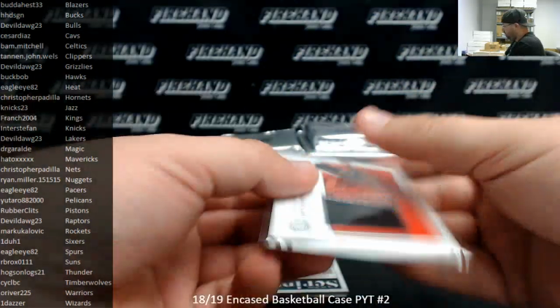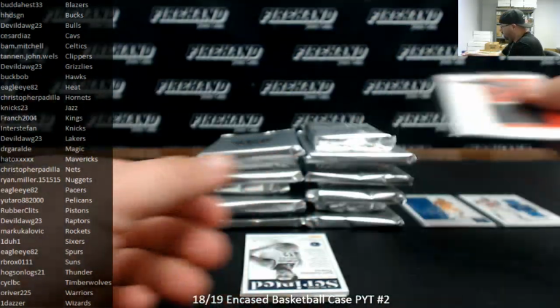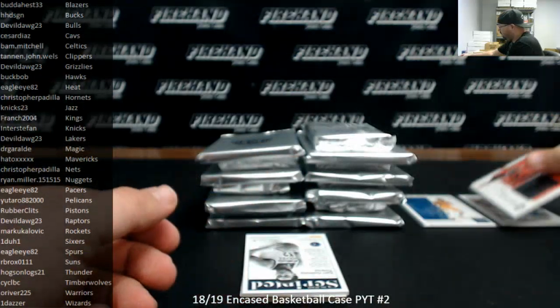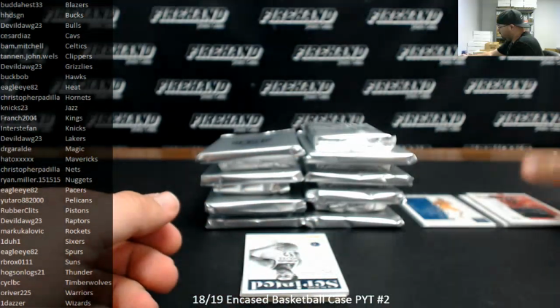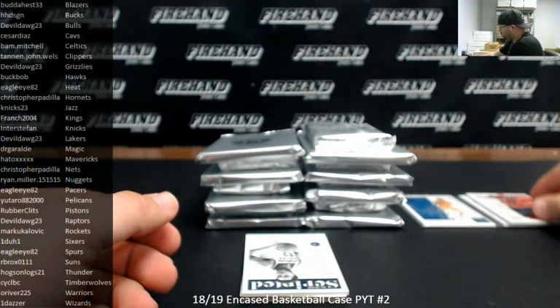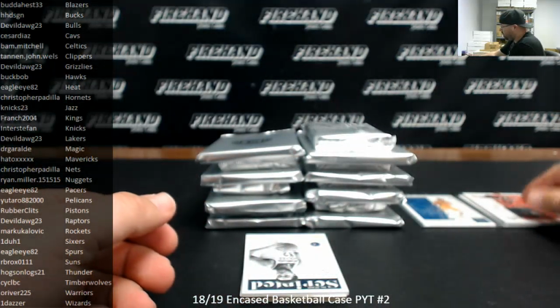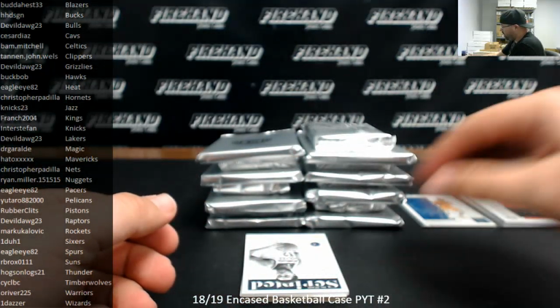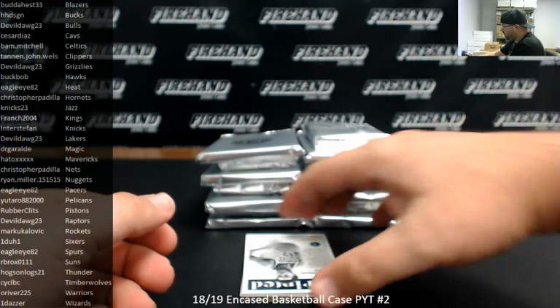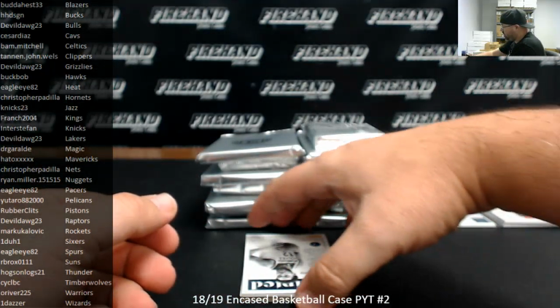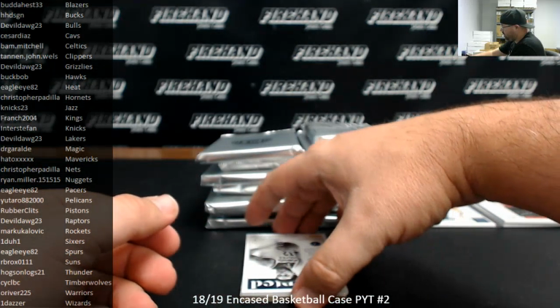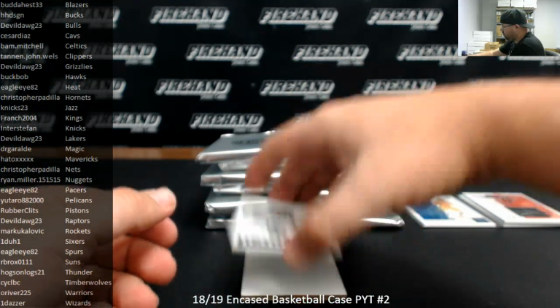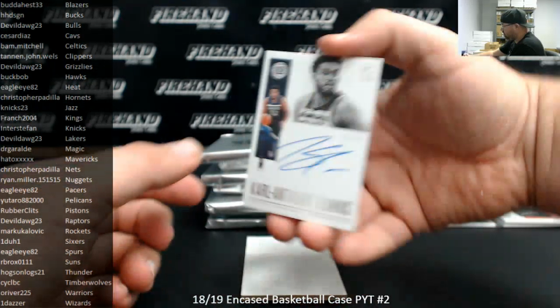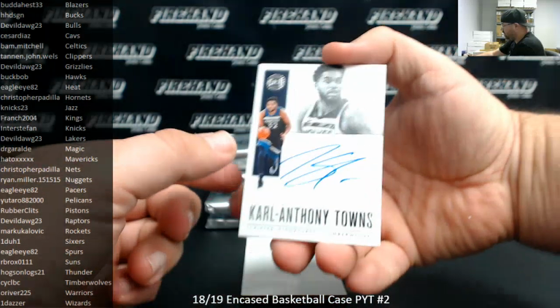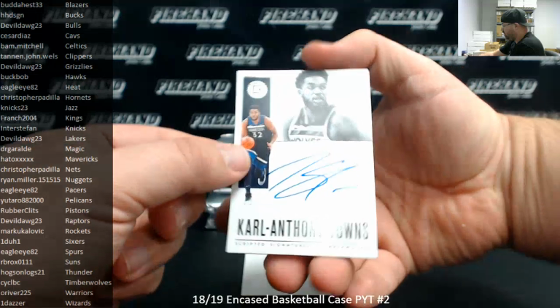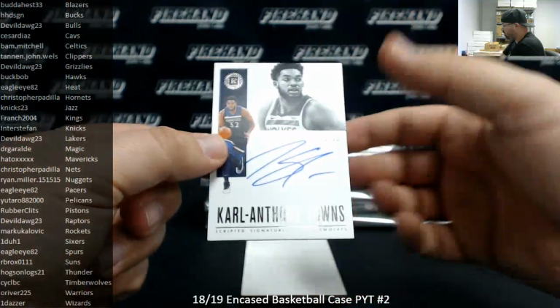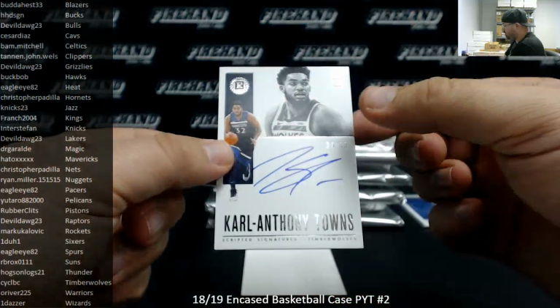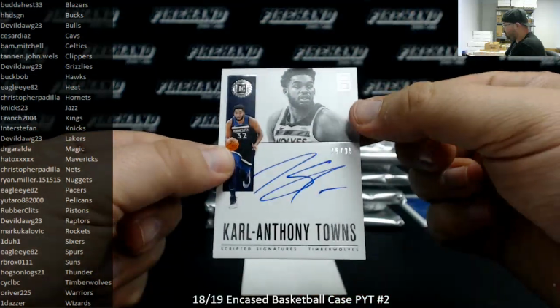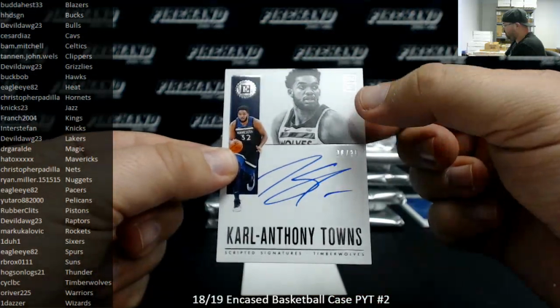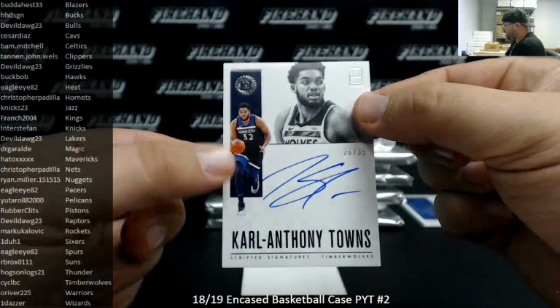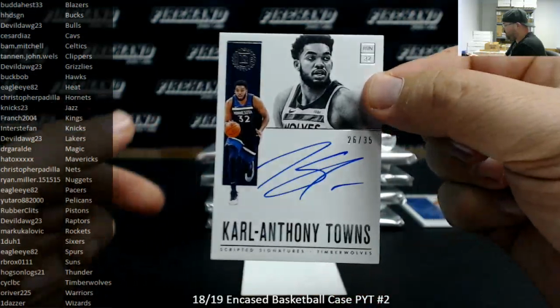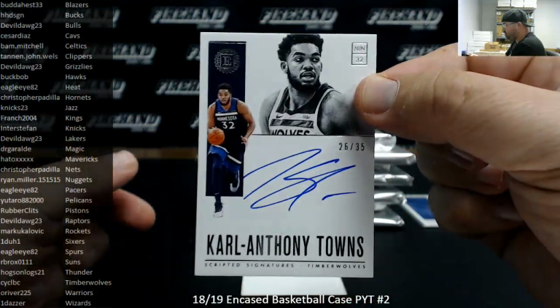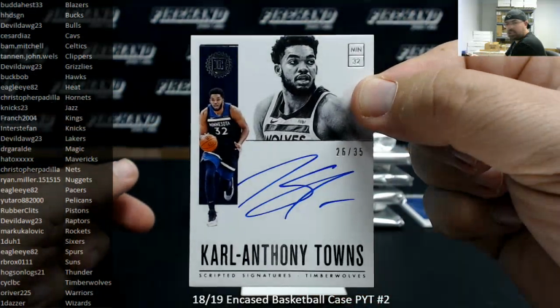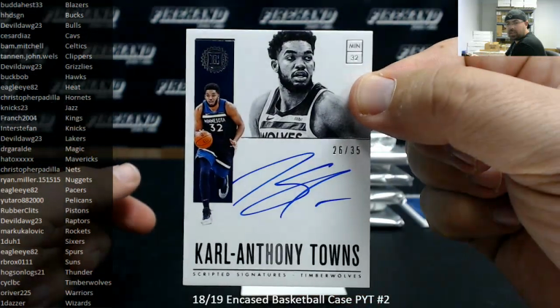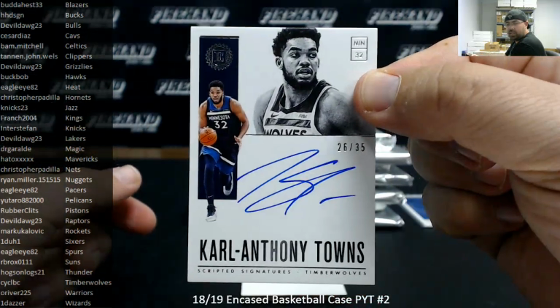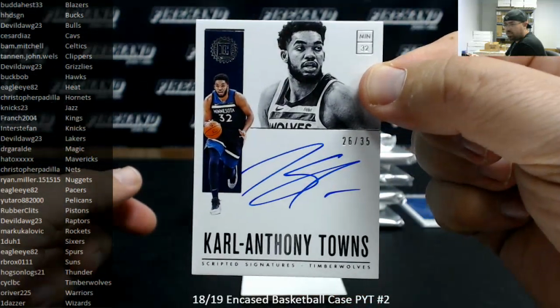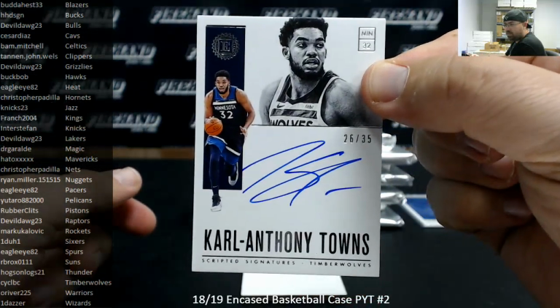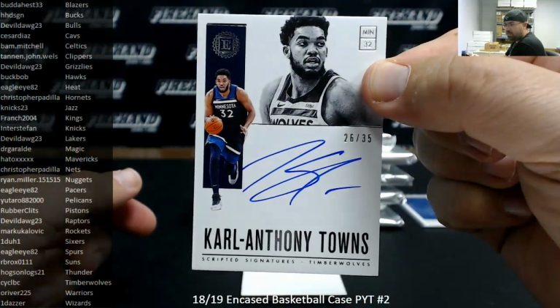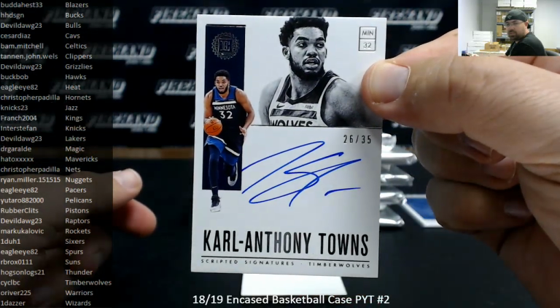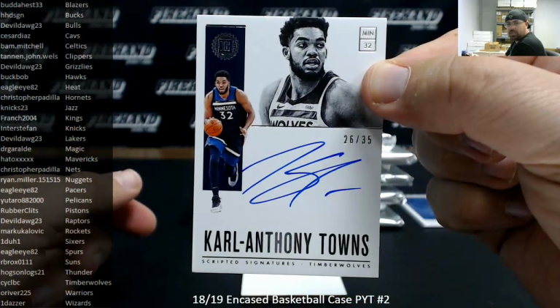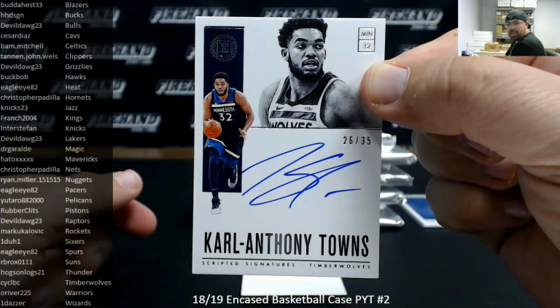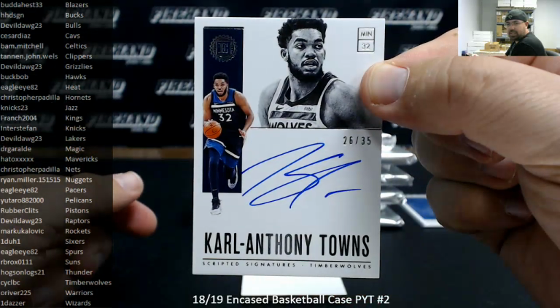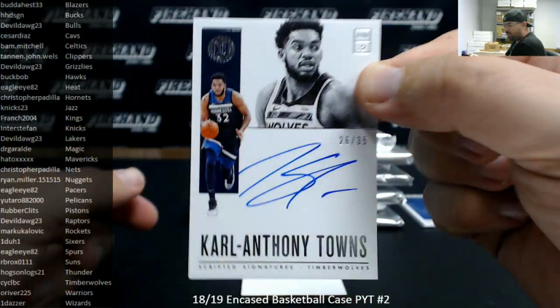First autograph — Carl Anthony Towns, scripted signatures, 26 of 35. Nice one right there. Minnesota Timberwolves going to CYCLBC.